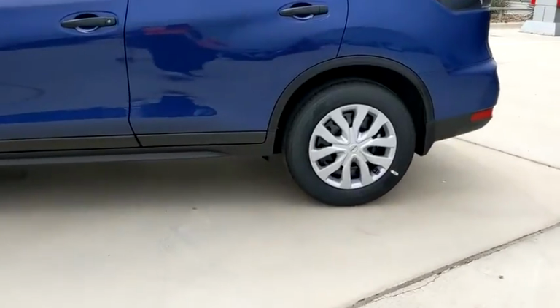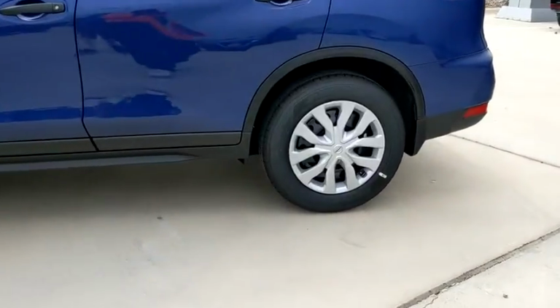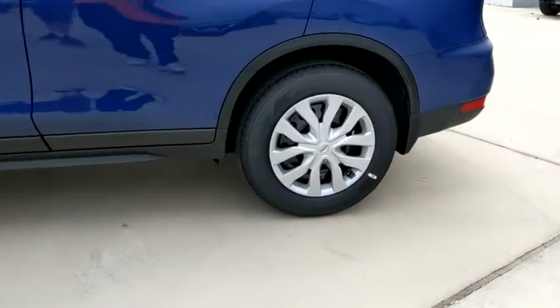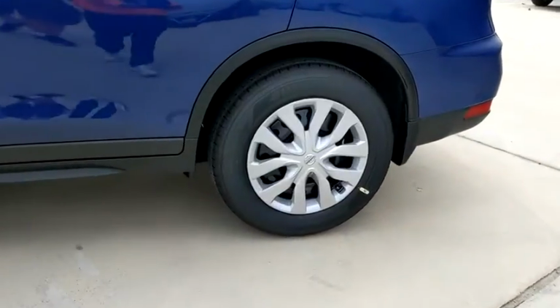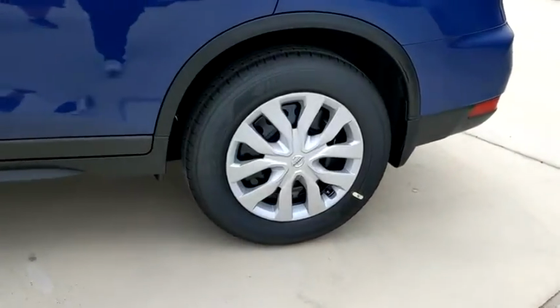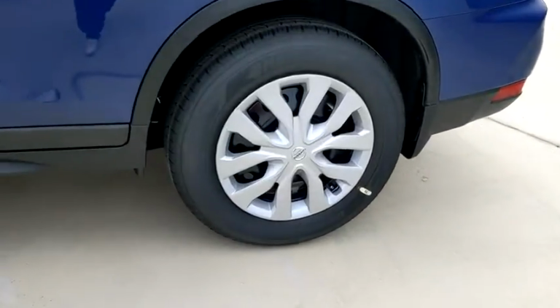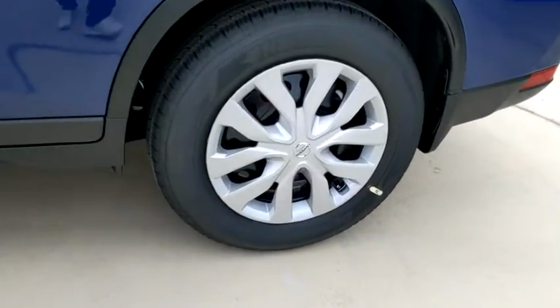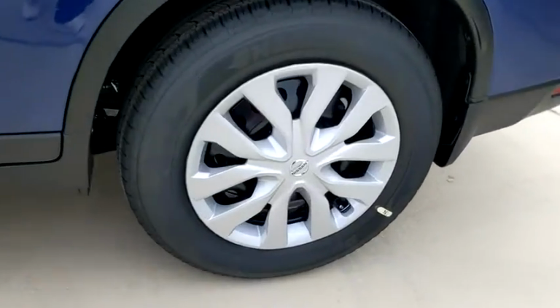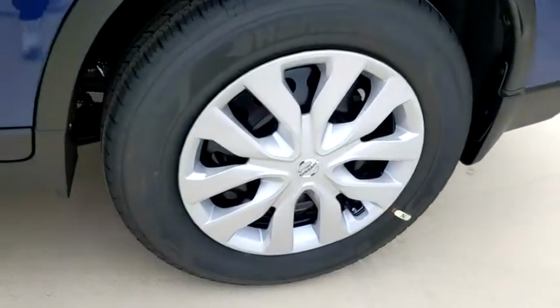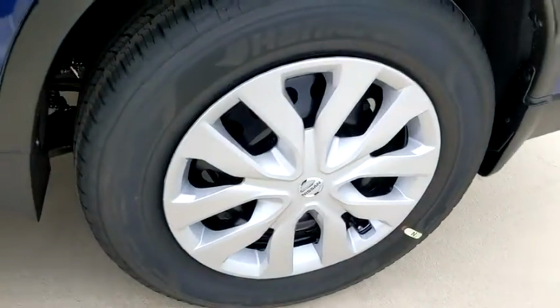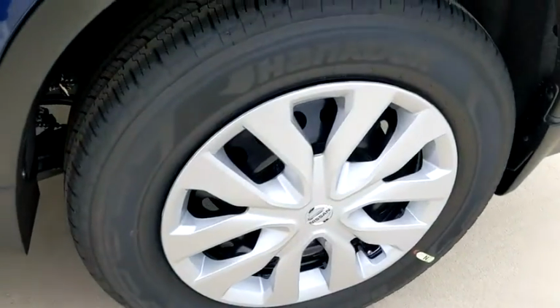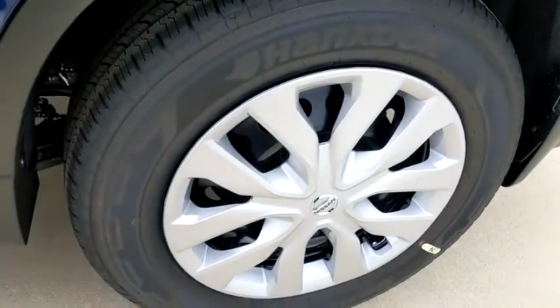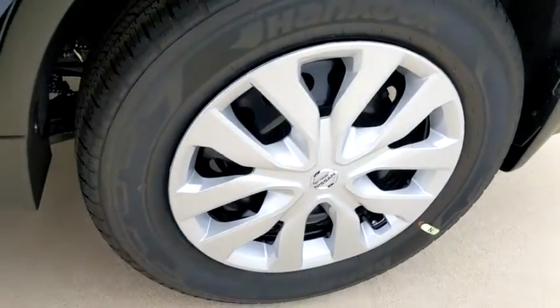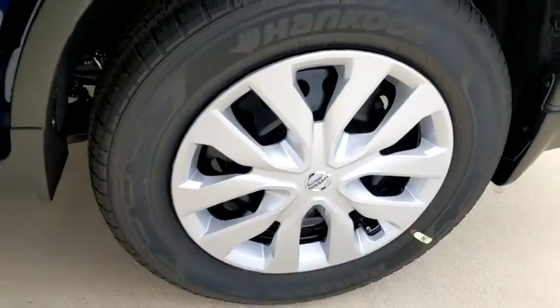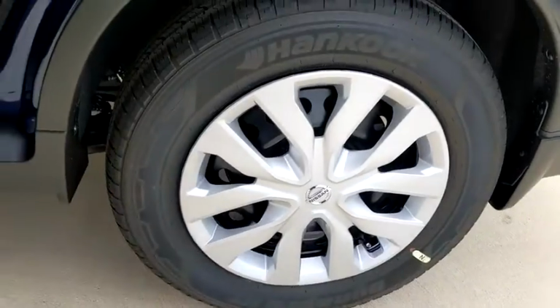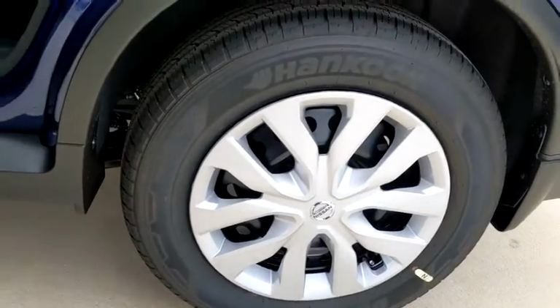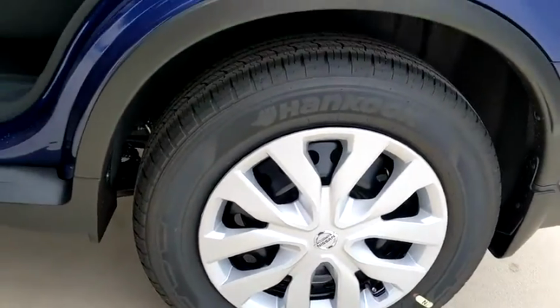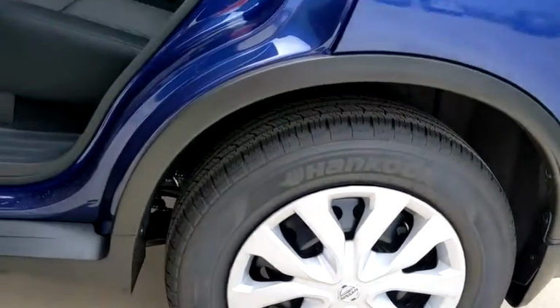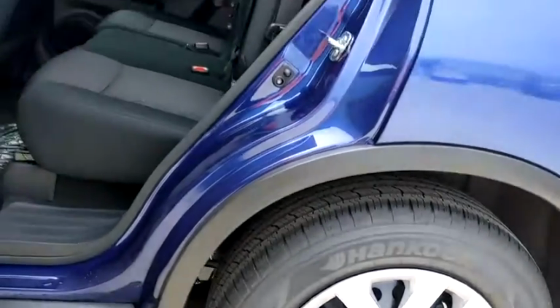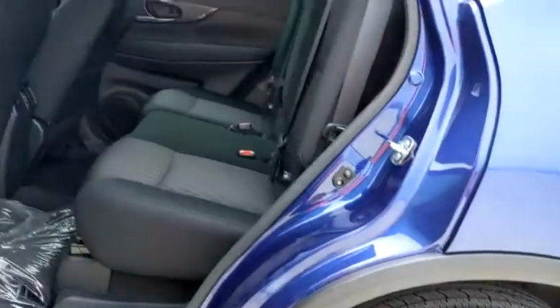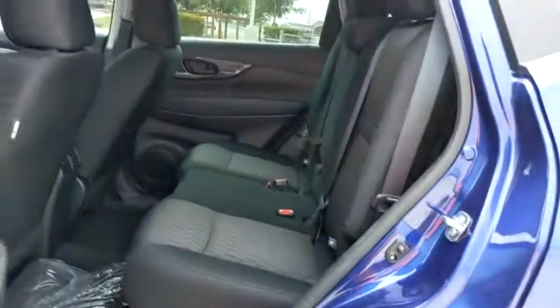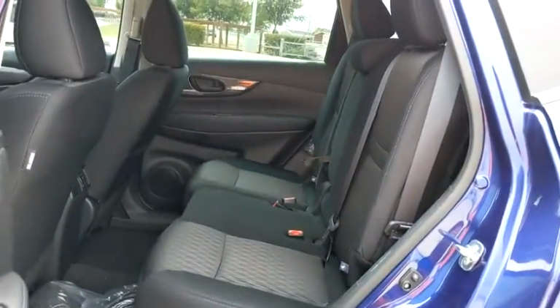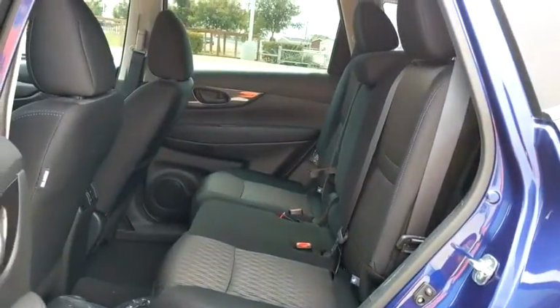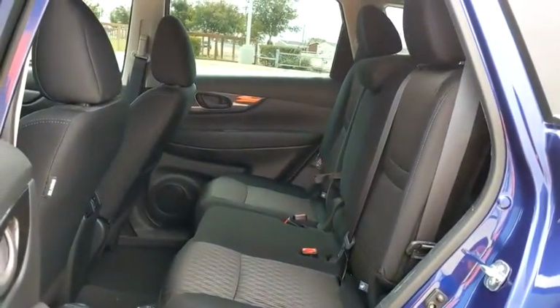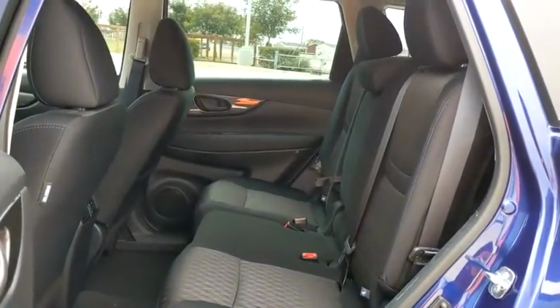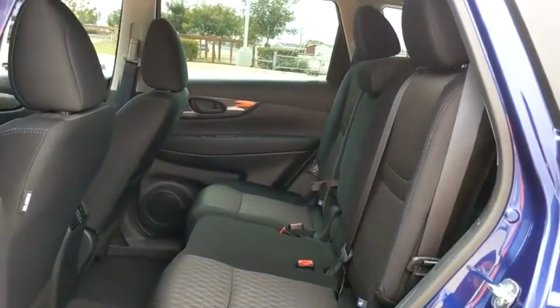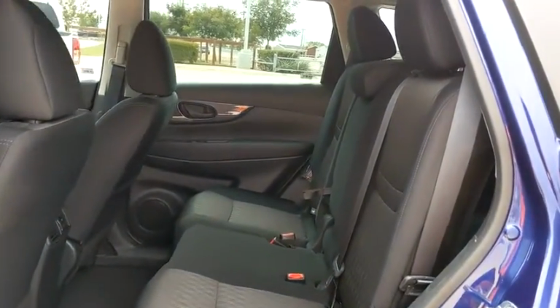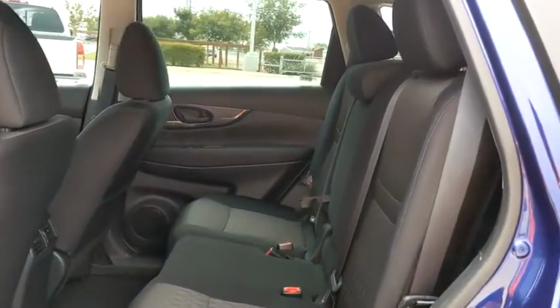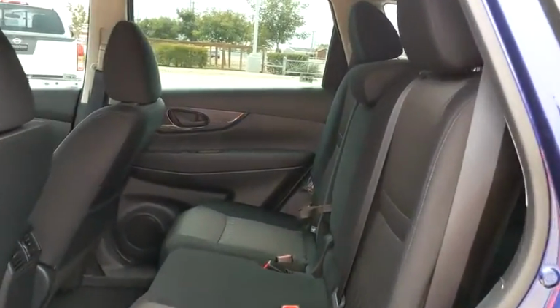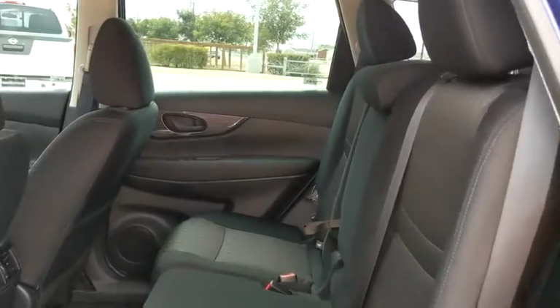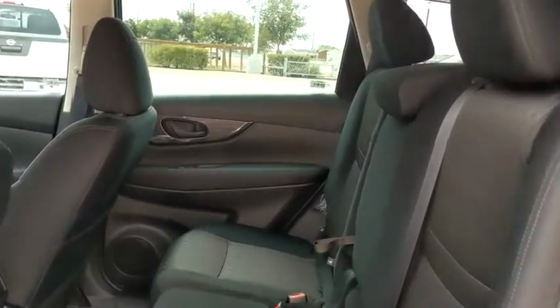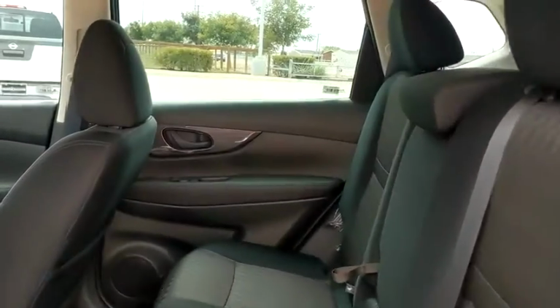CD player, security system, trip computer, panic alarm, brake assist, remote keyless entry, overhead console, tachometer, cloth seat trim, rear window wiper.